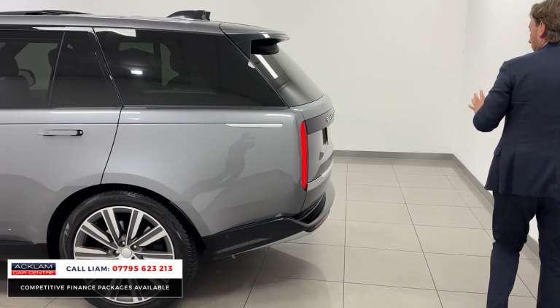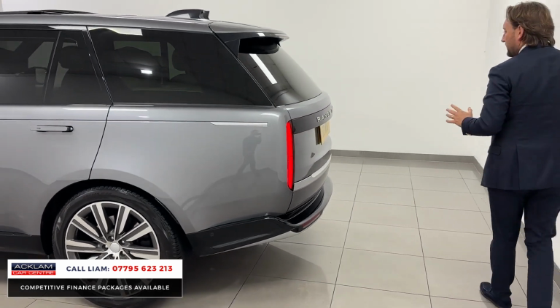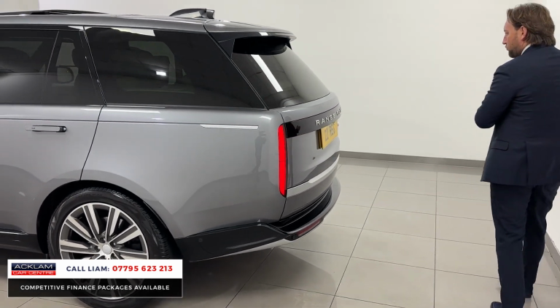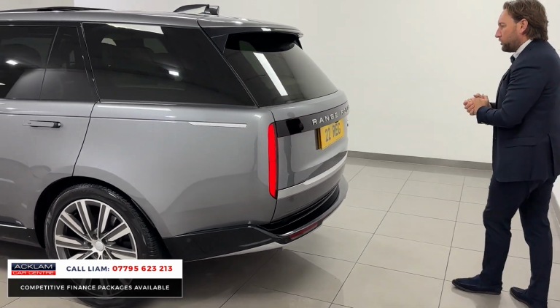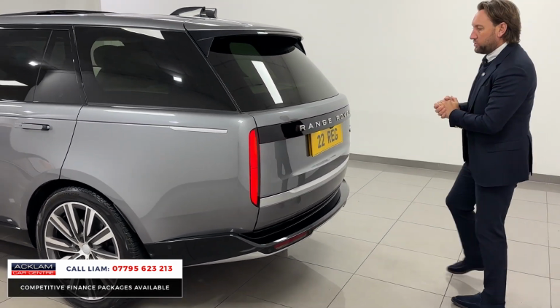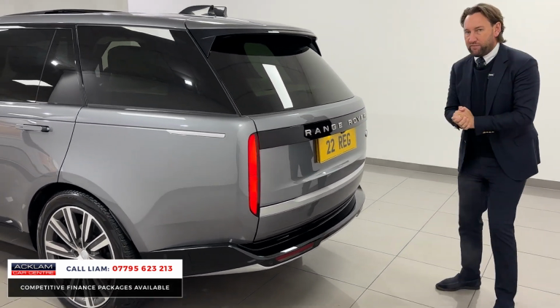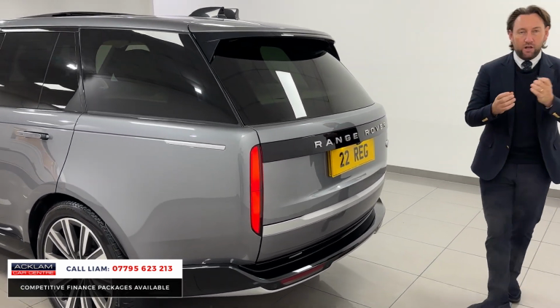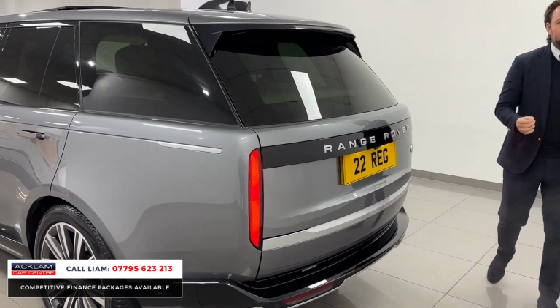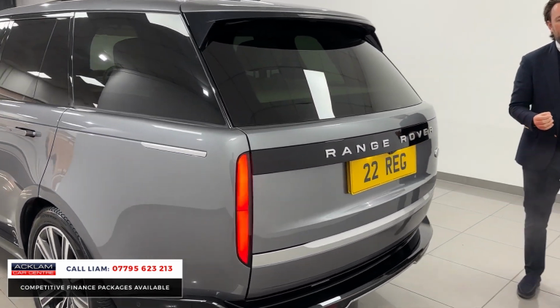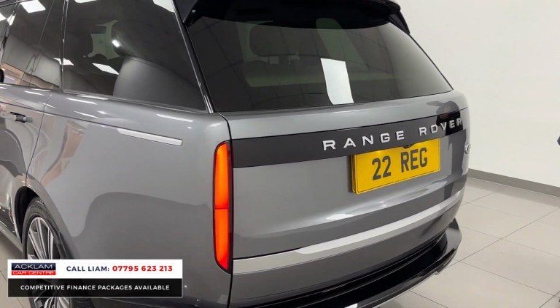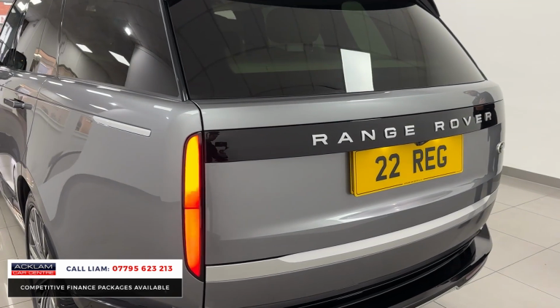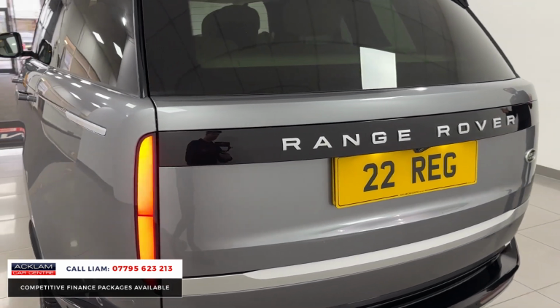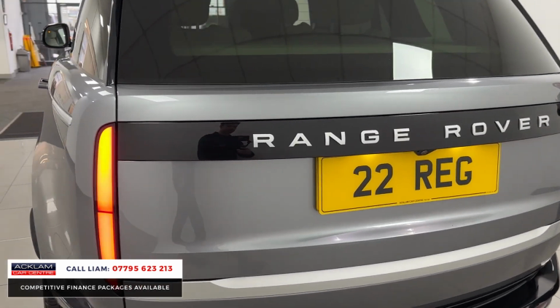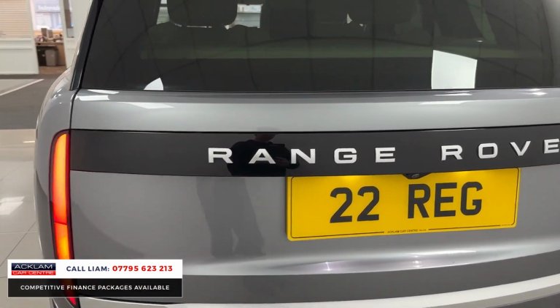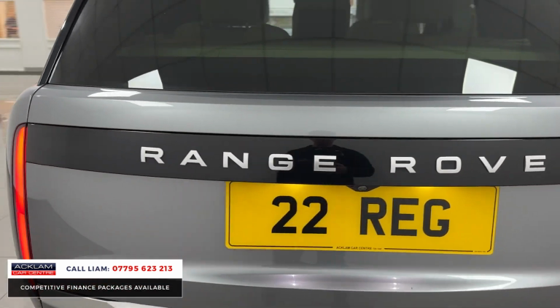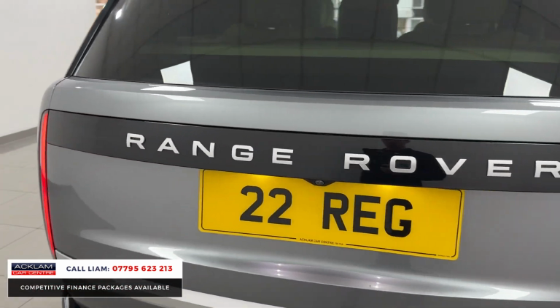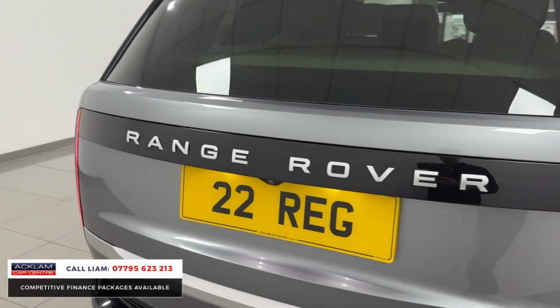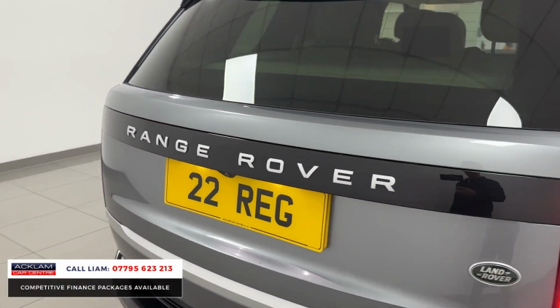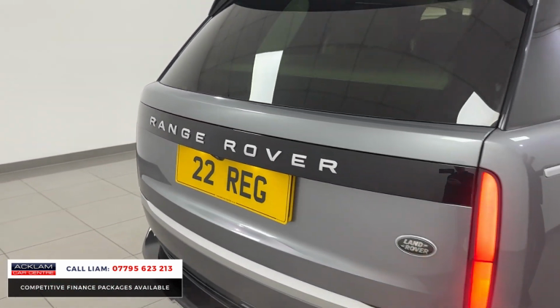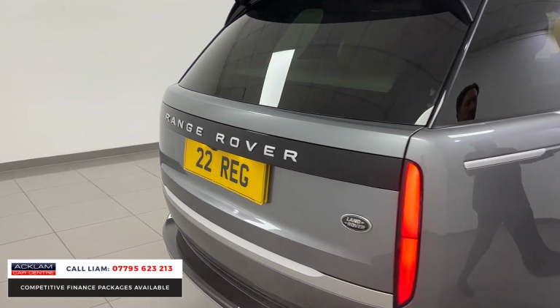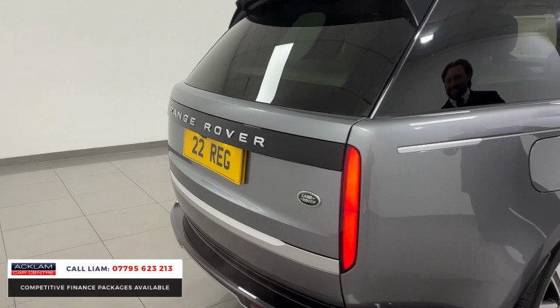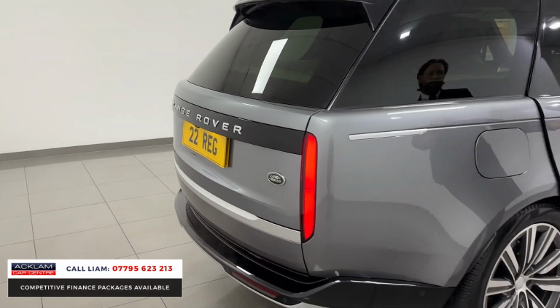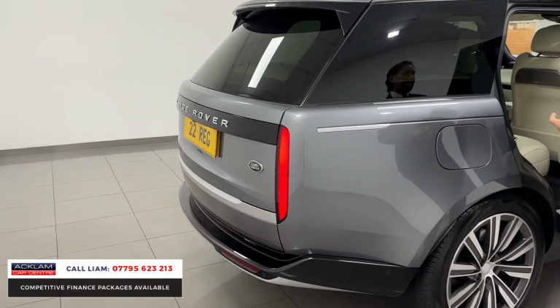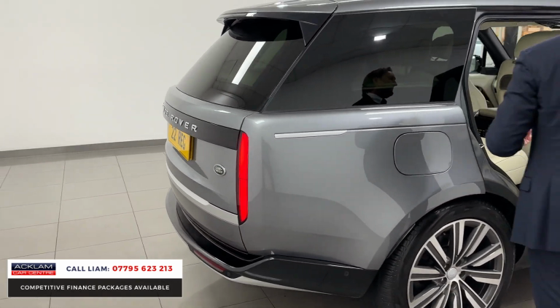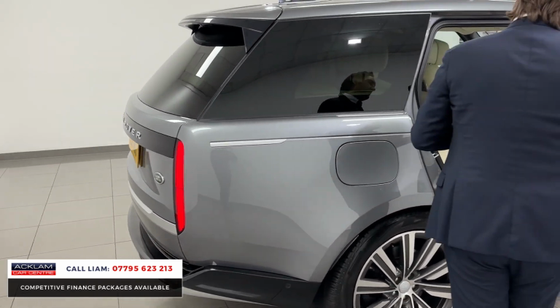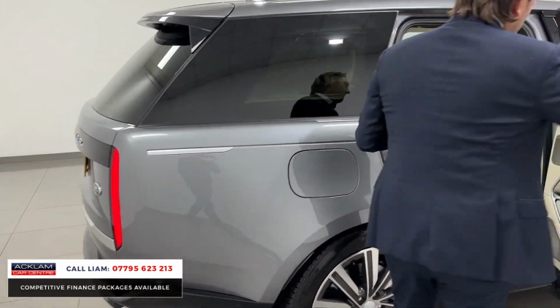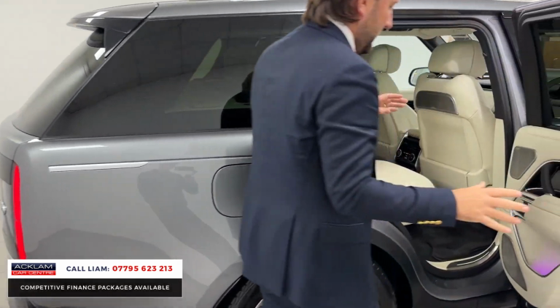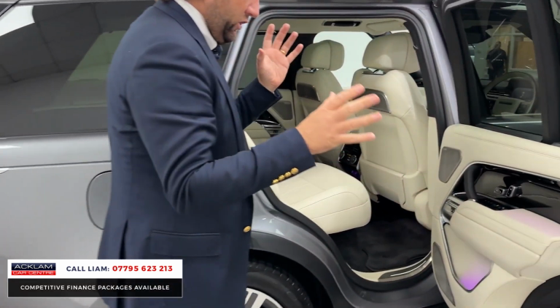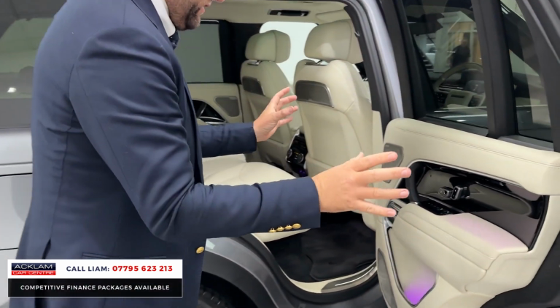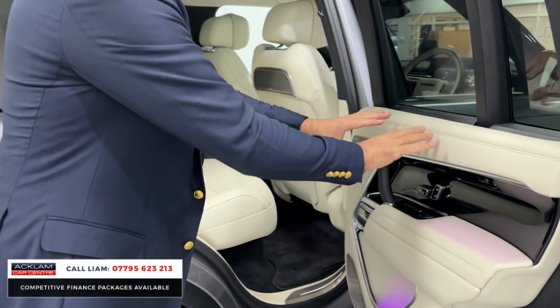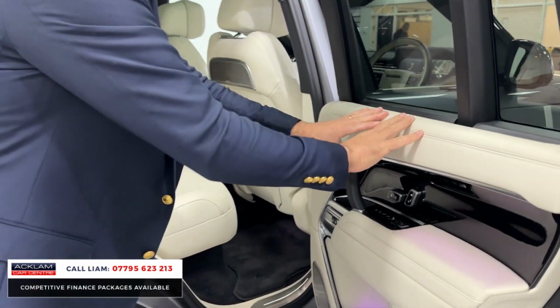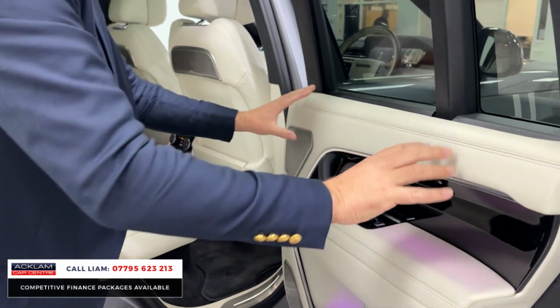You've got warranty with Land Rover until 2025. With it being an Autobiography, the spec is huge — heated, cooled, and massage seats, beautiful executive rear seats. I'll show you in the back to begin with — look at this, it's stunning.